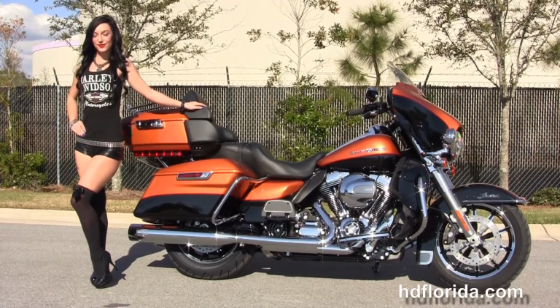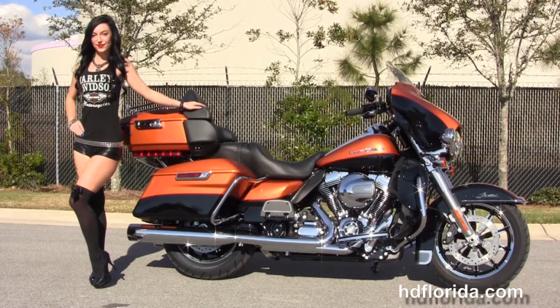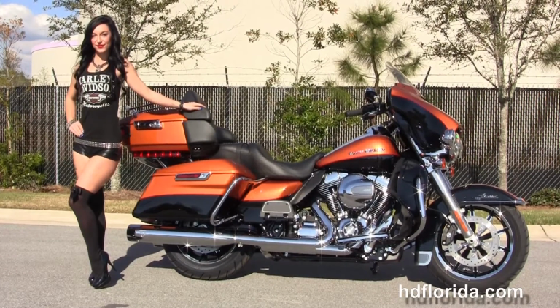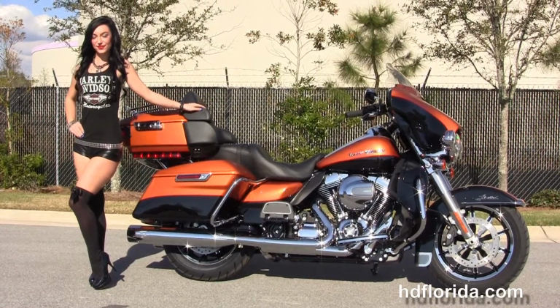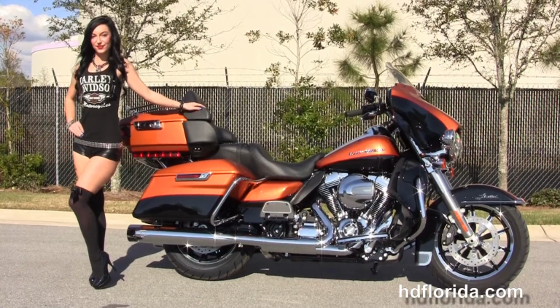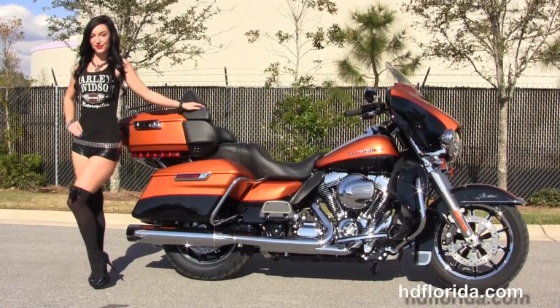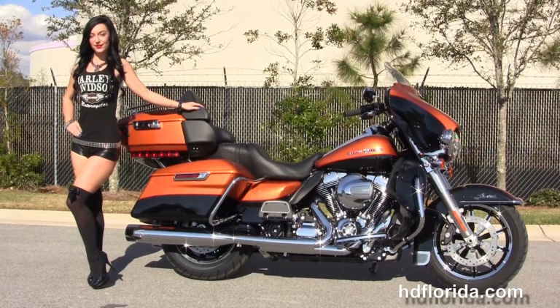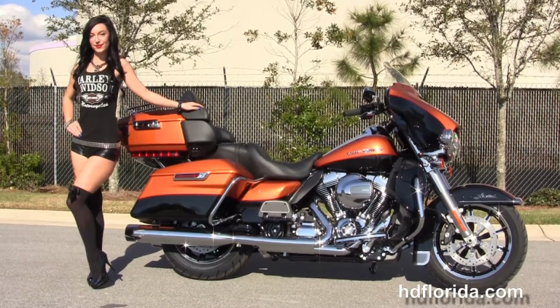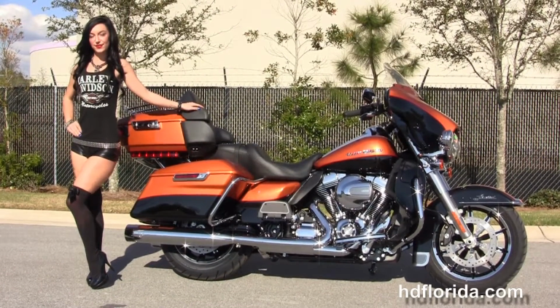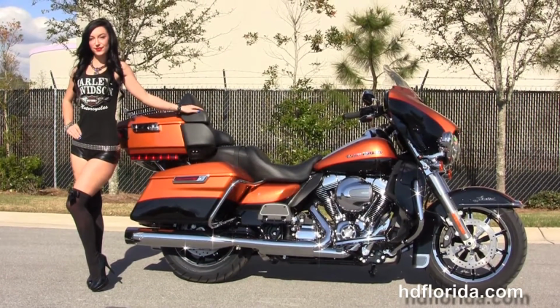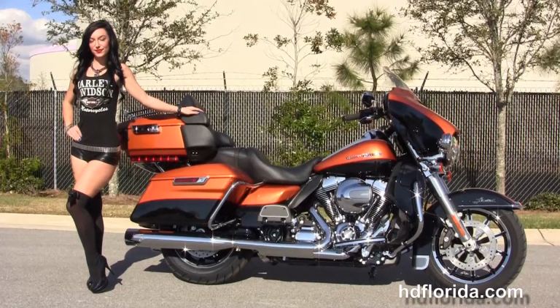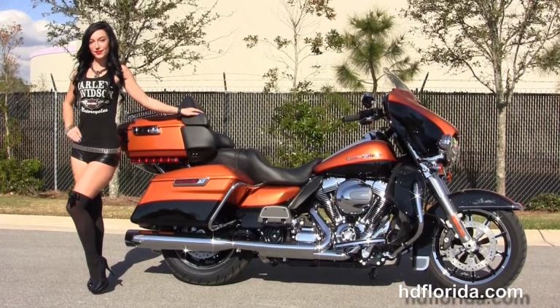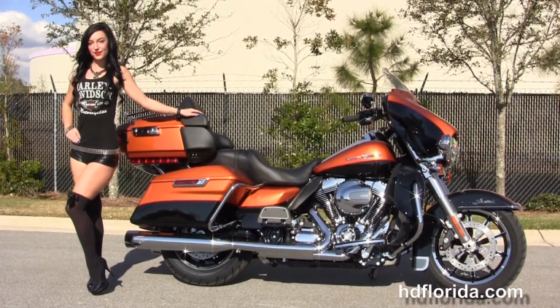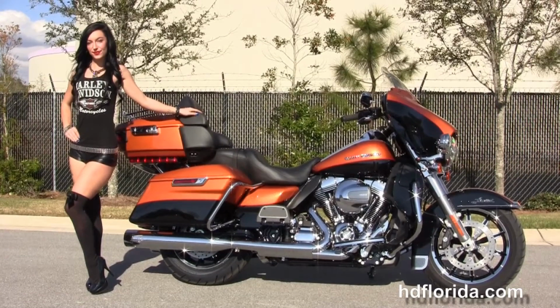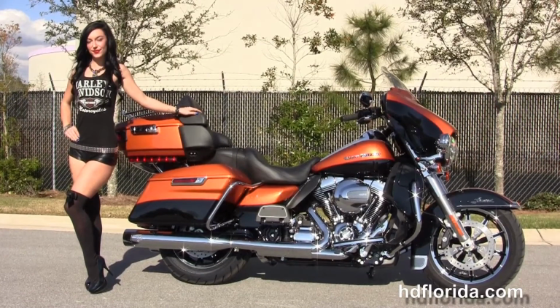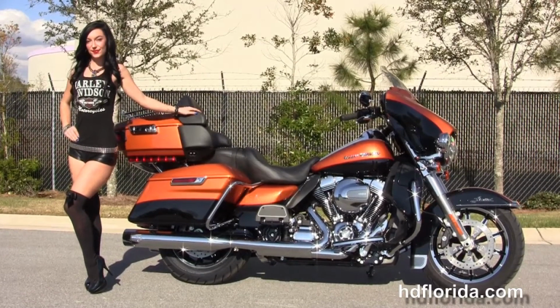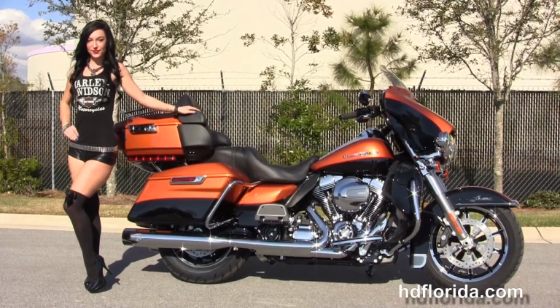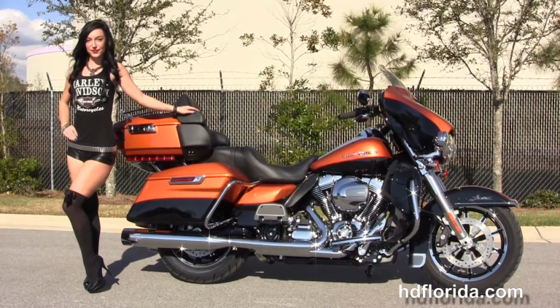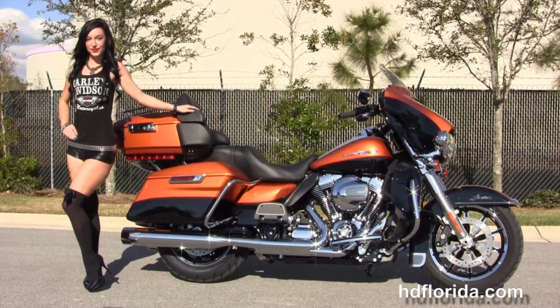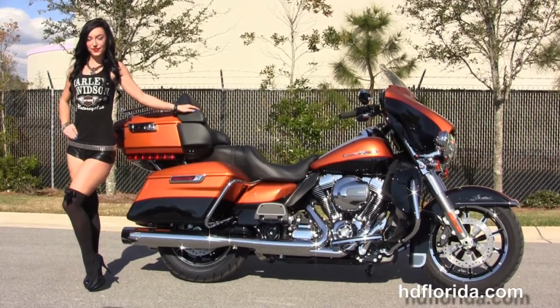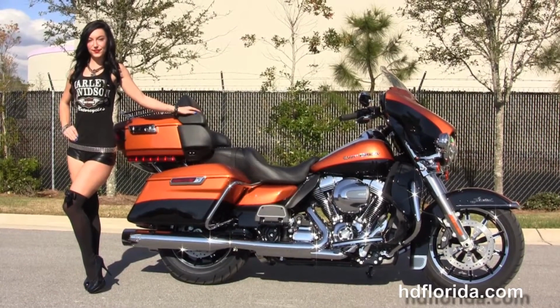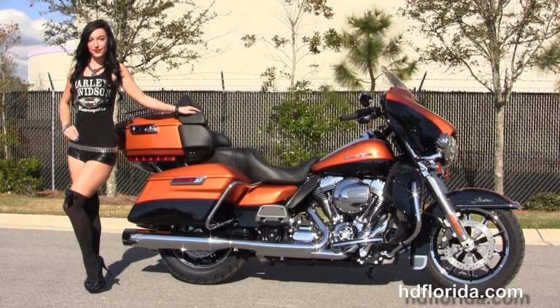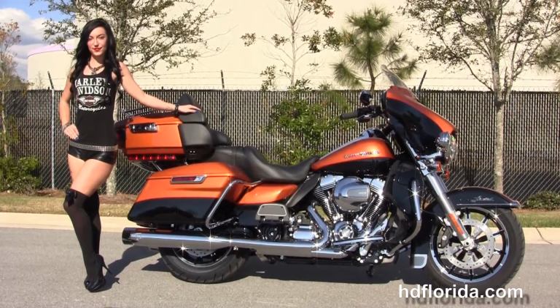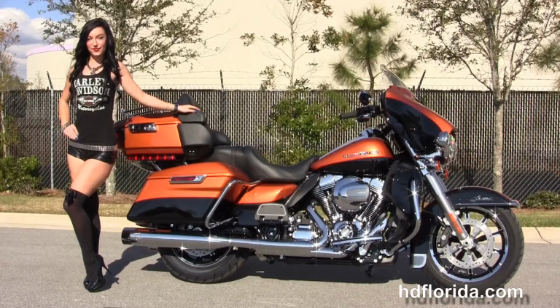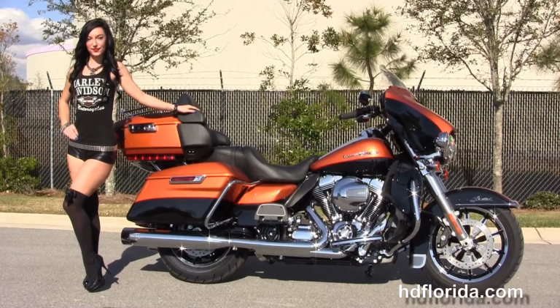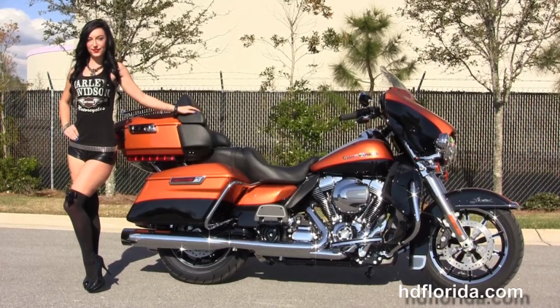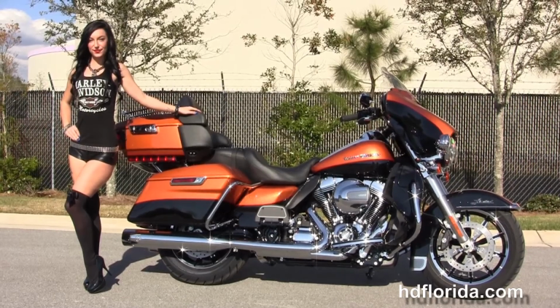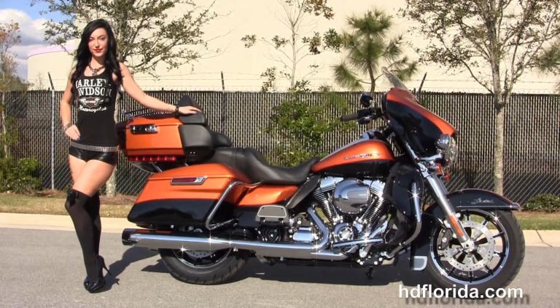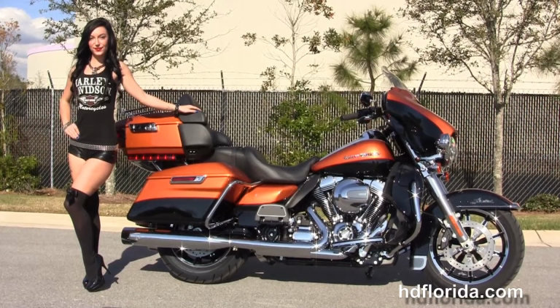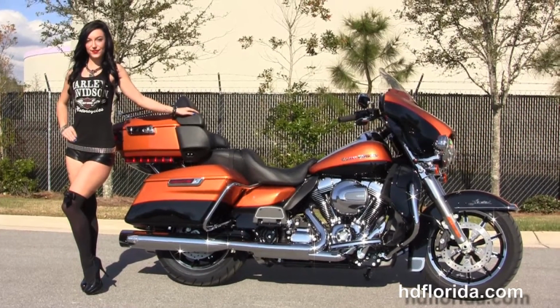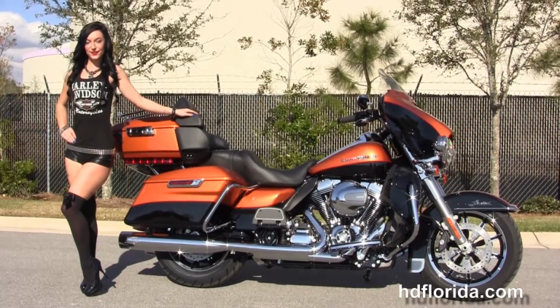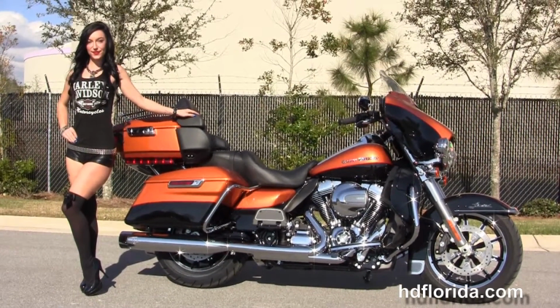For more information on this amber whiskey and vivid black Limited, click the link below. For the rest of our outstanding inventory visit us at HDFlorida.com — we're always open 24/7. And remember: have a rocking, smoking, adrenaline-filled Harley day!